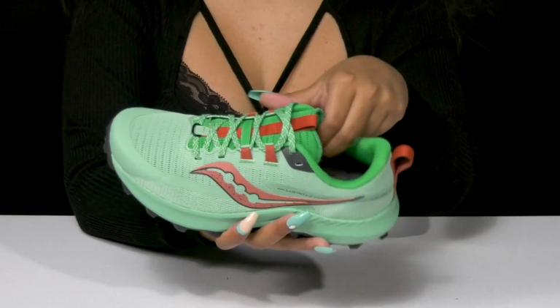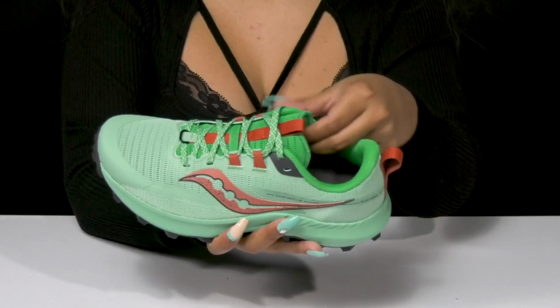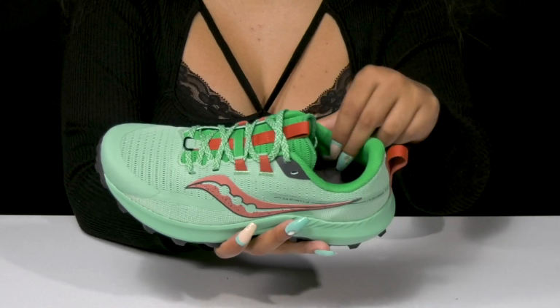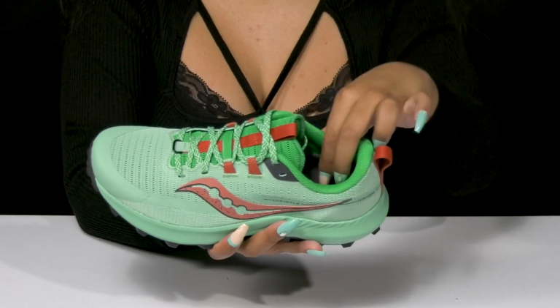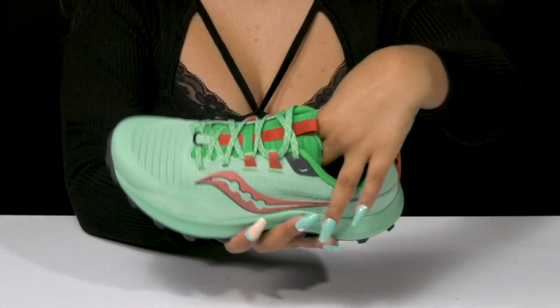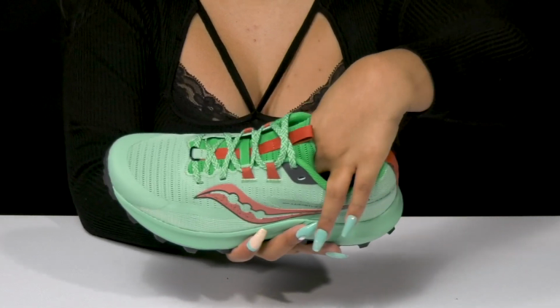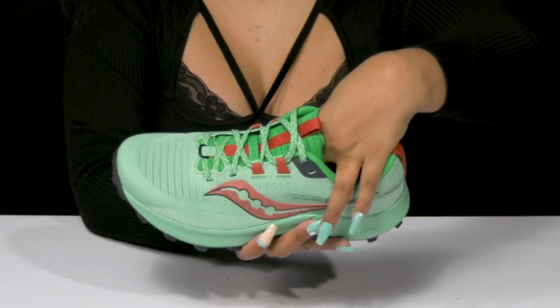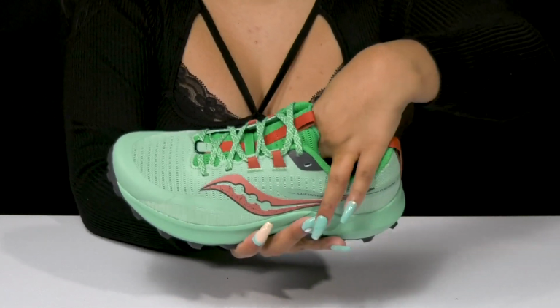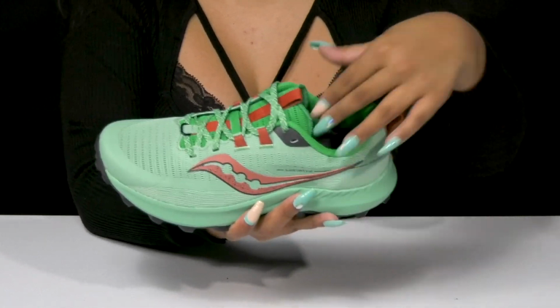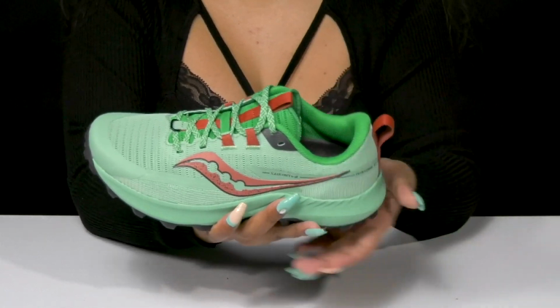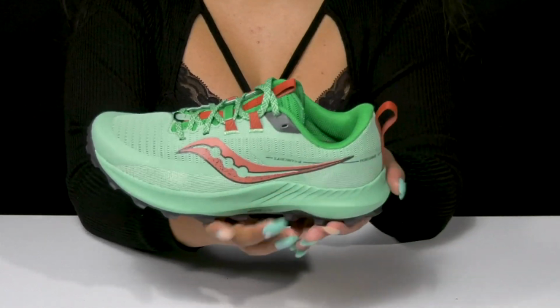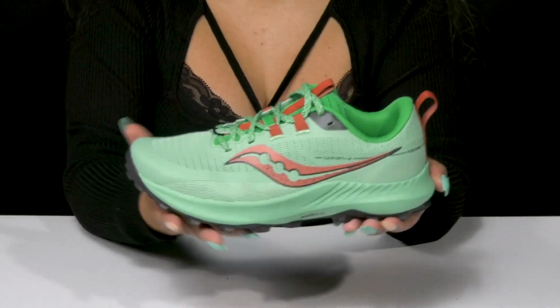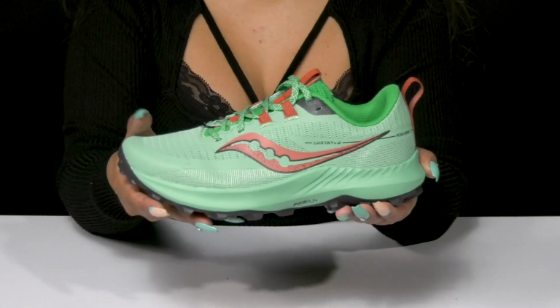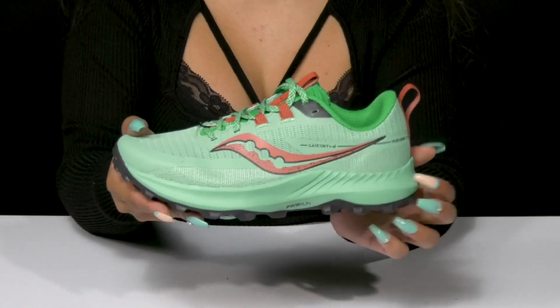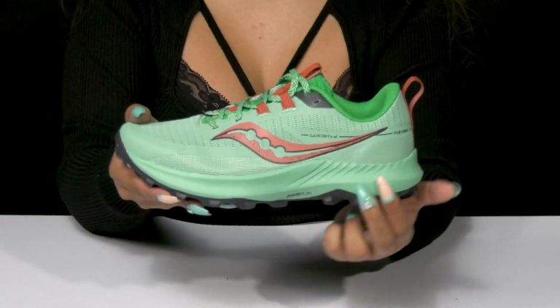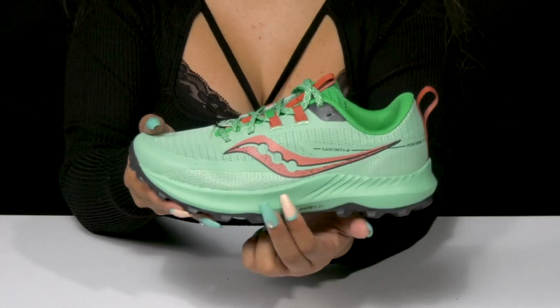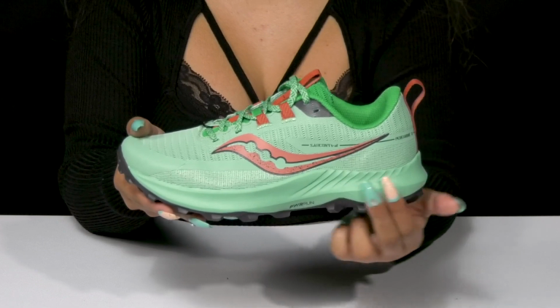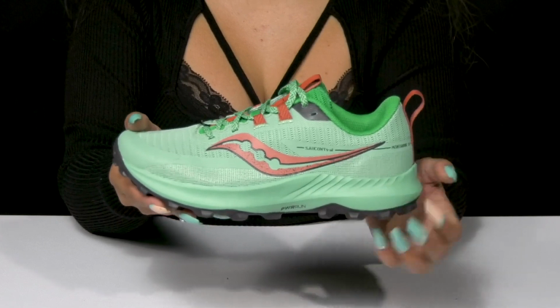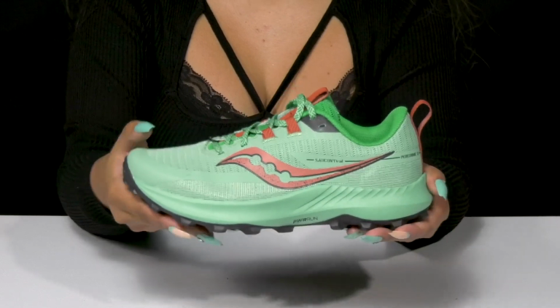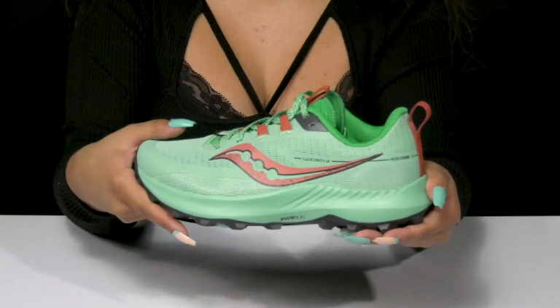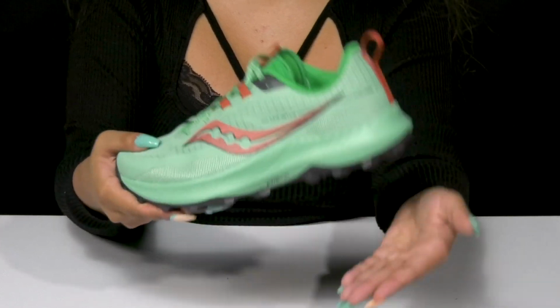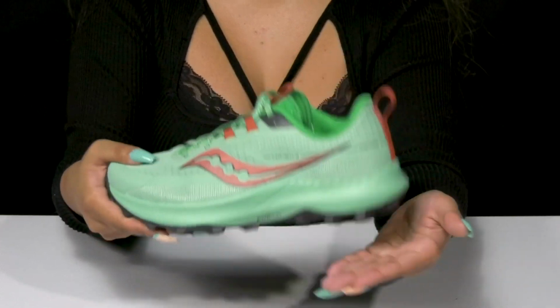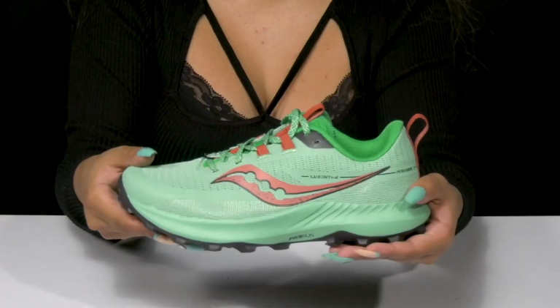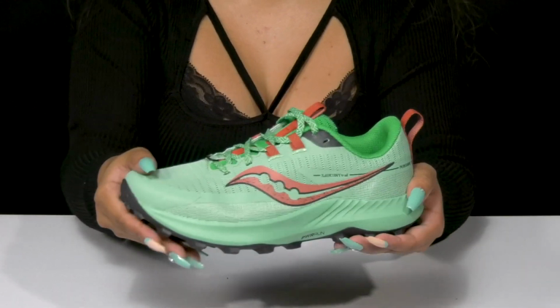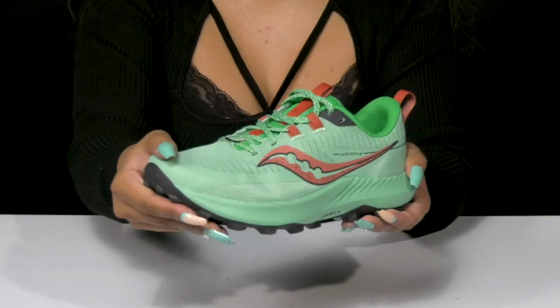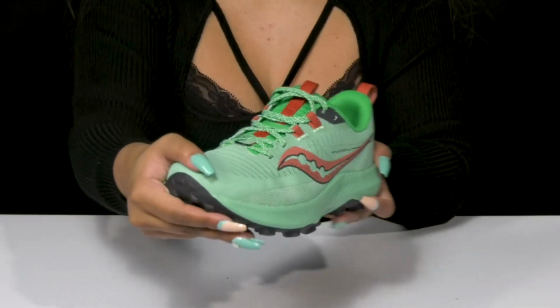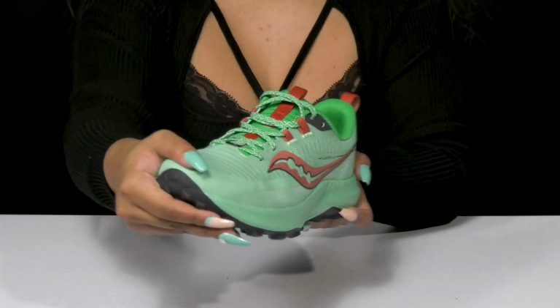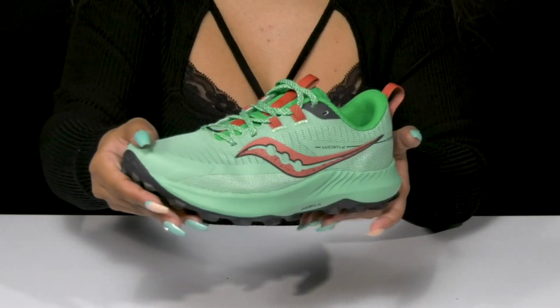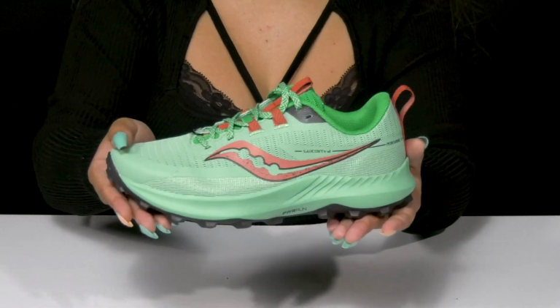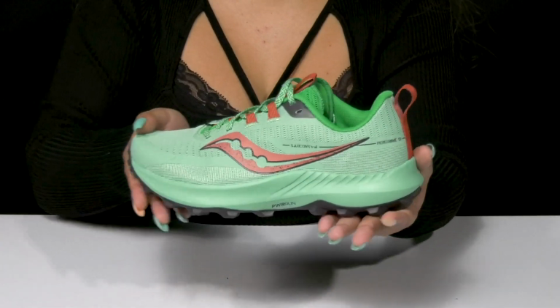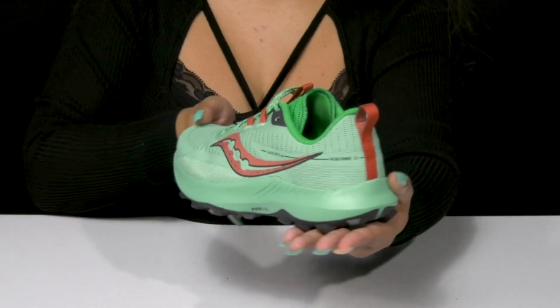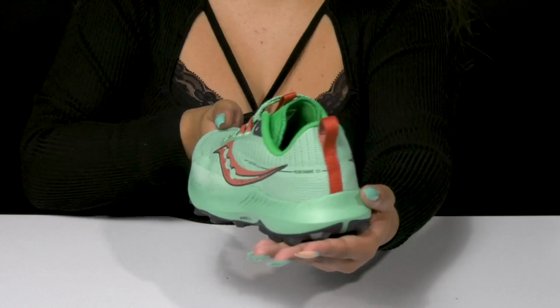Inside is a breathable lining with a well-padded insole to give you some added cushioning, and you'll get this PWRRUN+ midsole that'll add a ton of shock absorption for a nice cushioning feeling throughout your run.